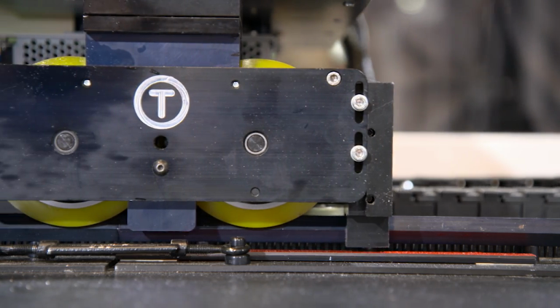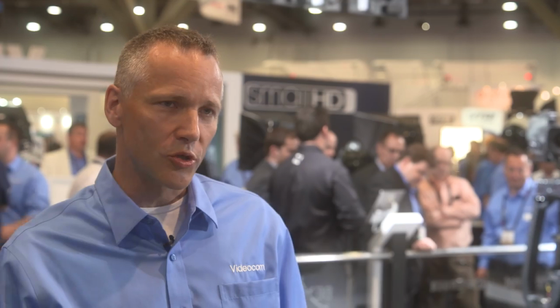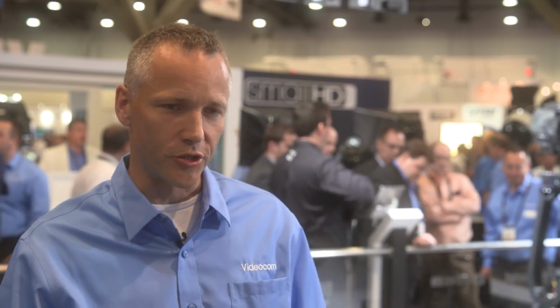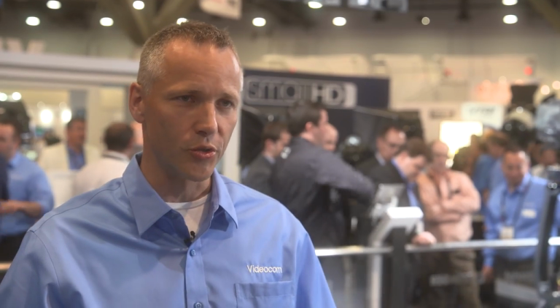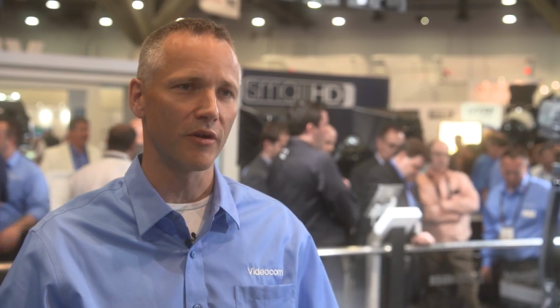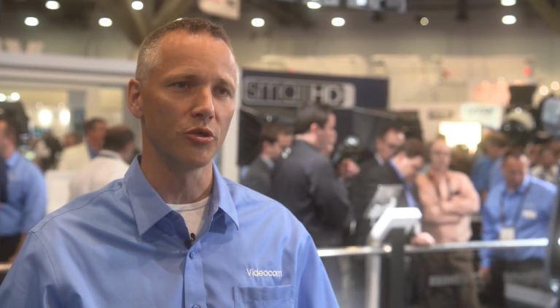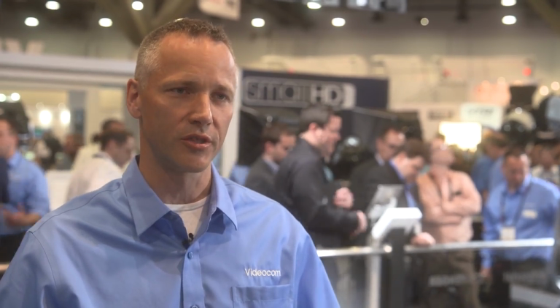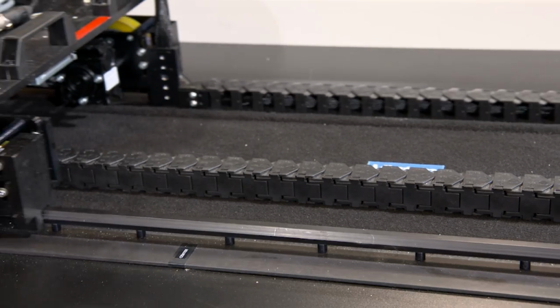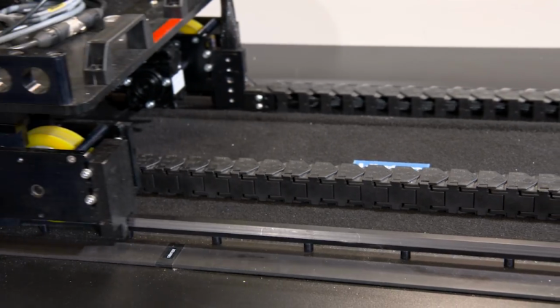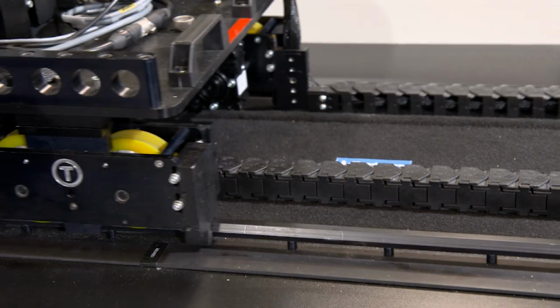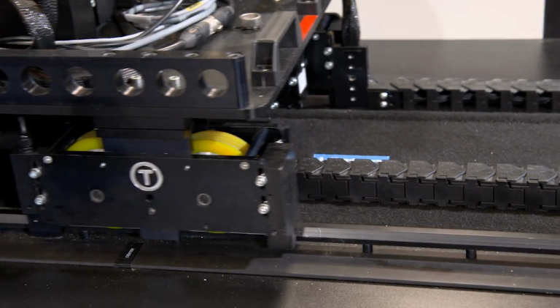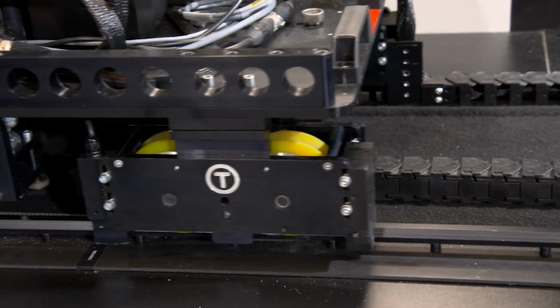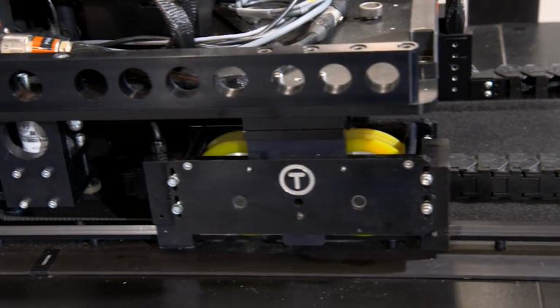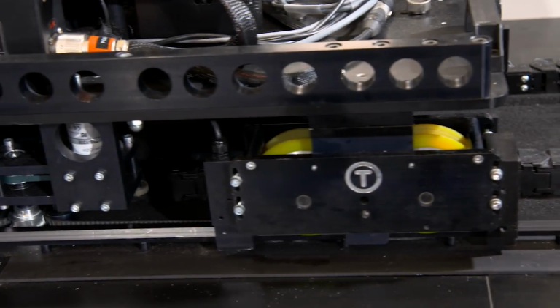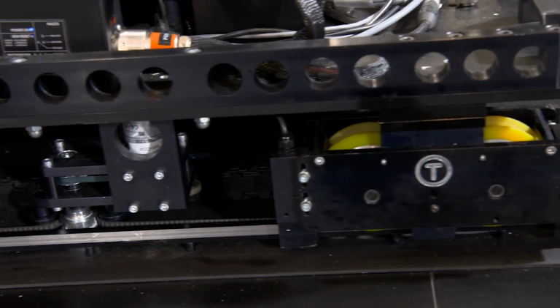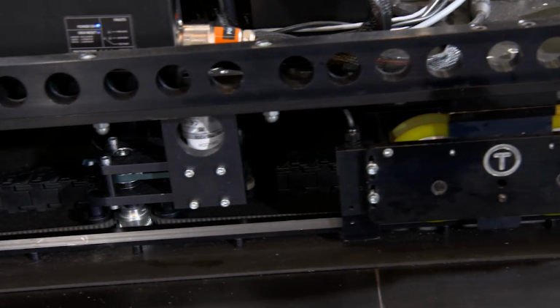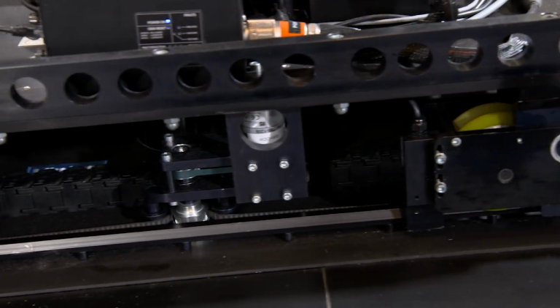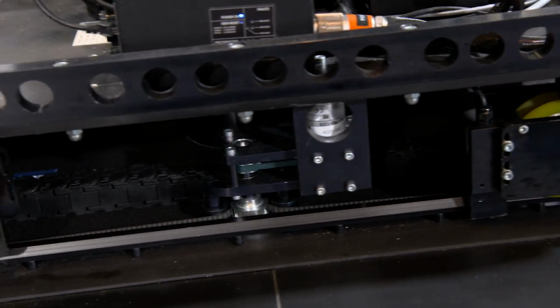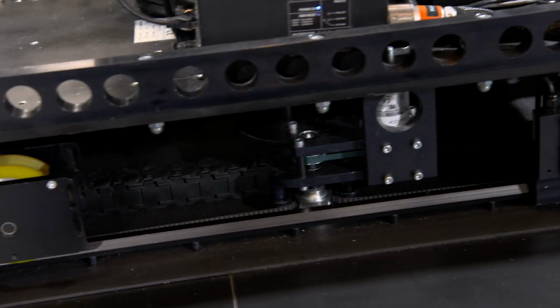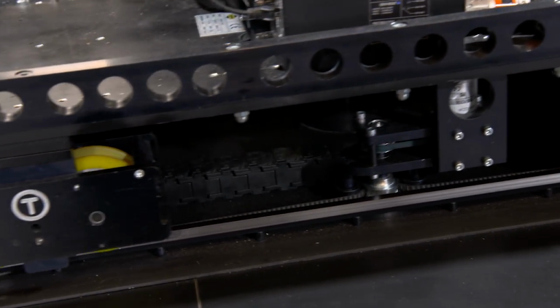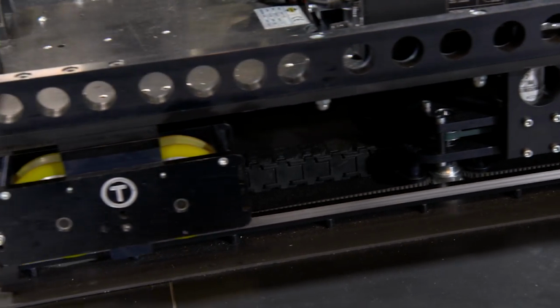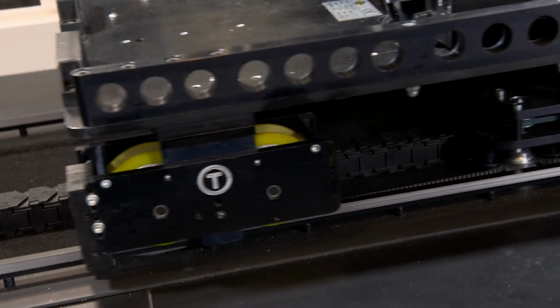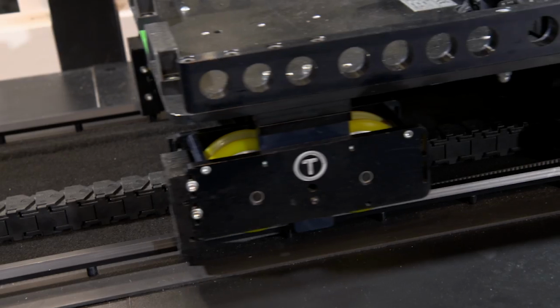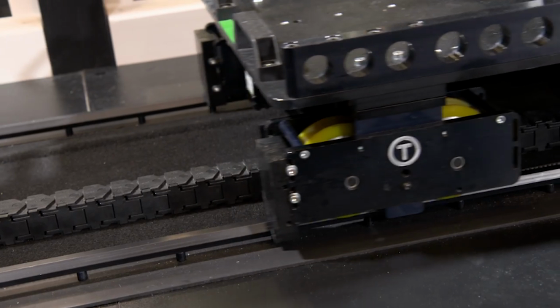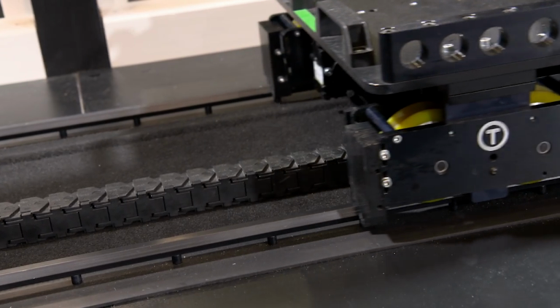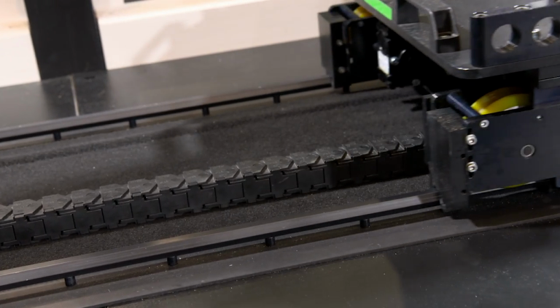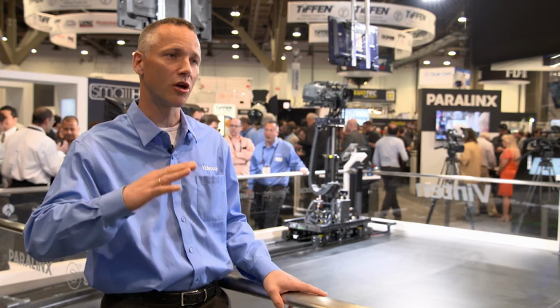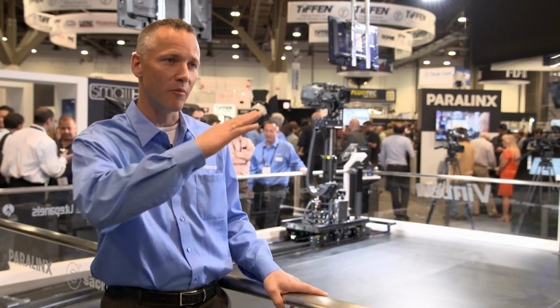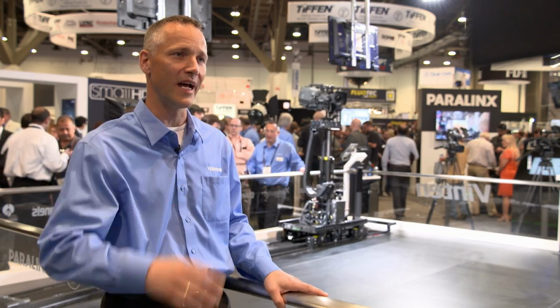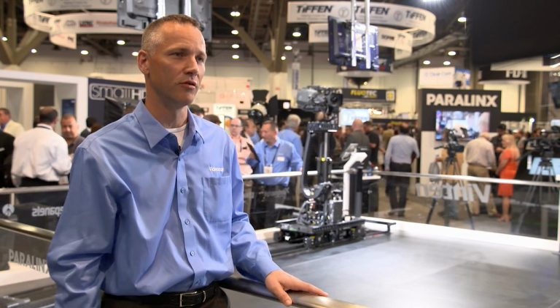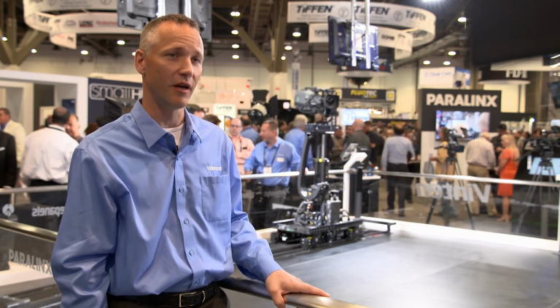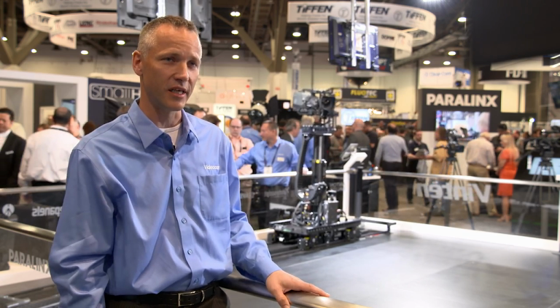The system also features two synchronized motors that drive four wheels, on the front and also on the back of the dolly, which gives extreme stability and very, very high traction. So the system can even climb at an angle if that's needed.